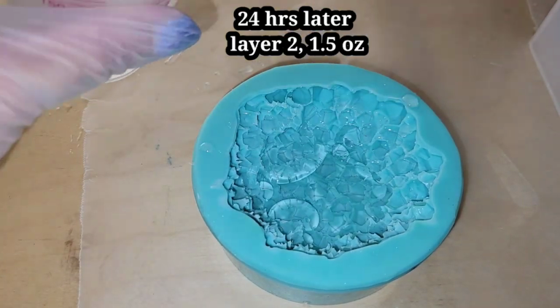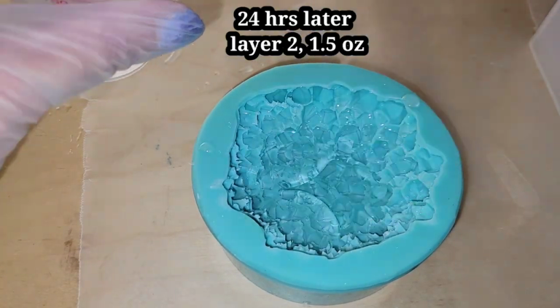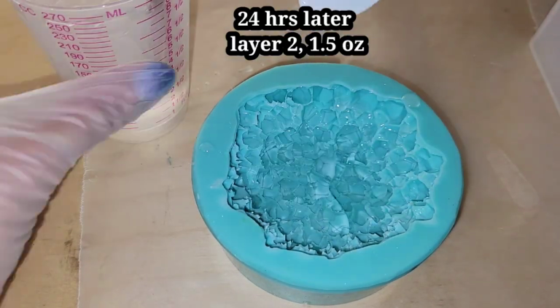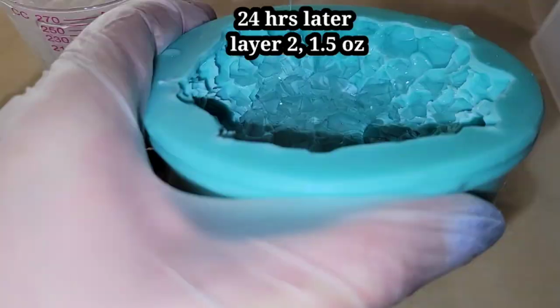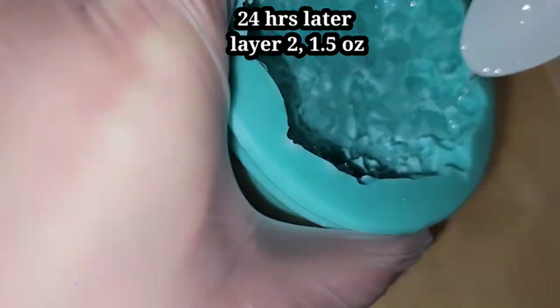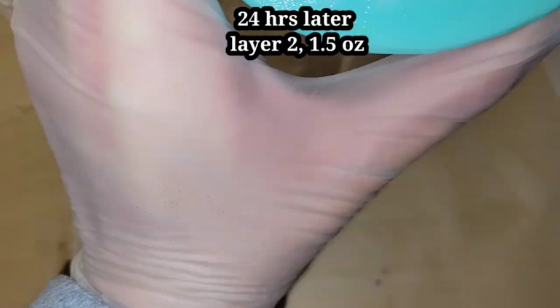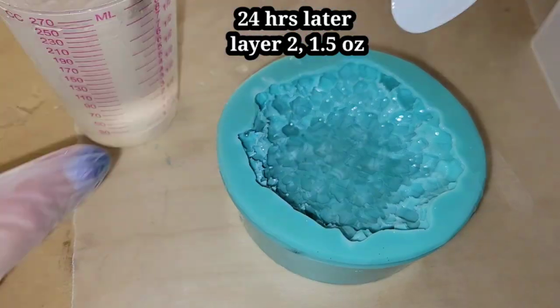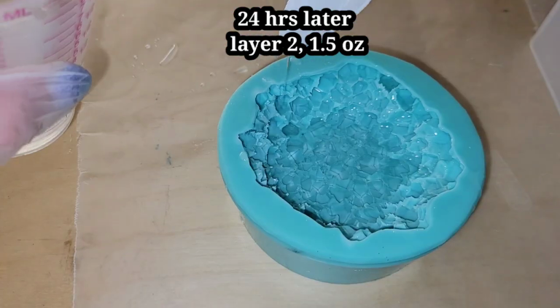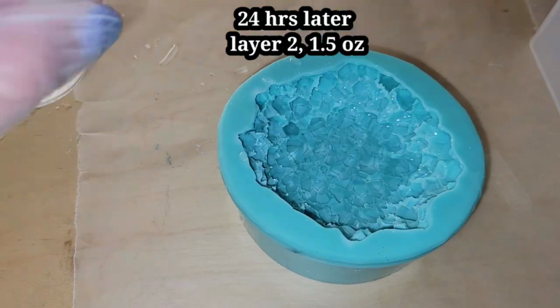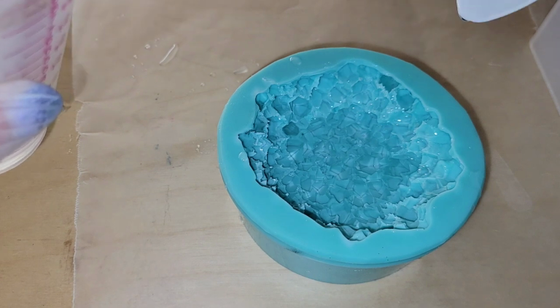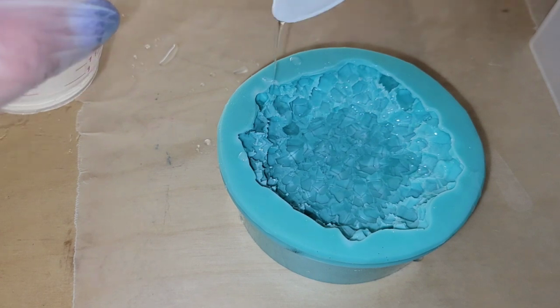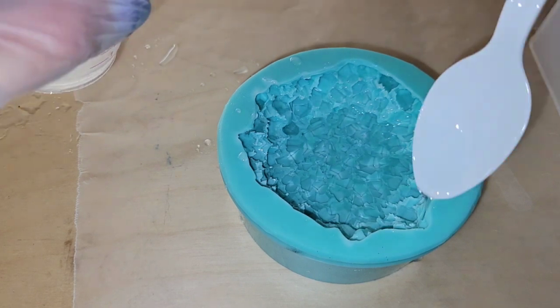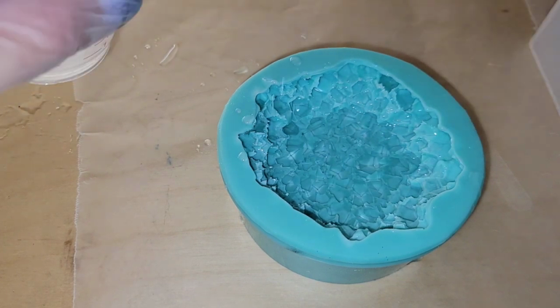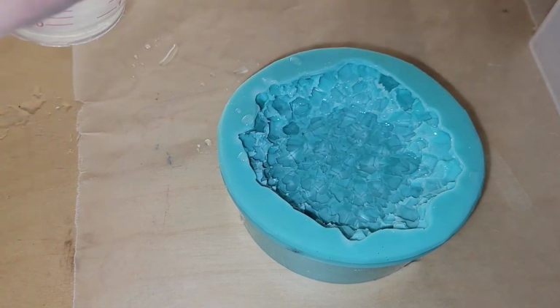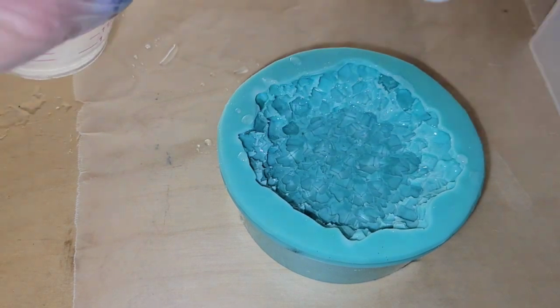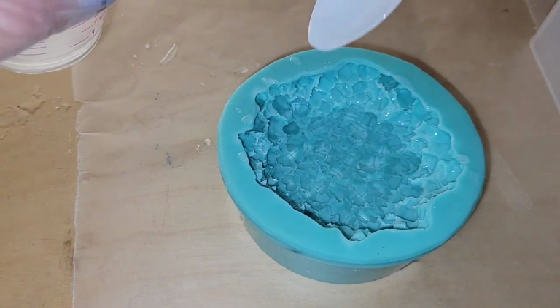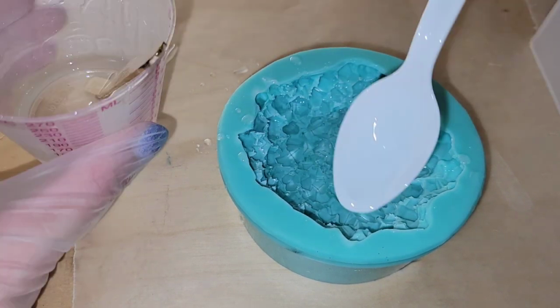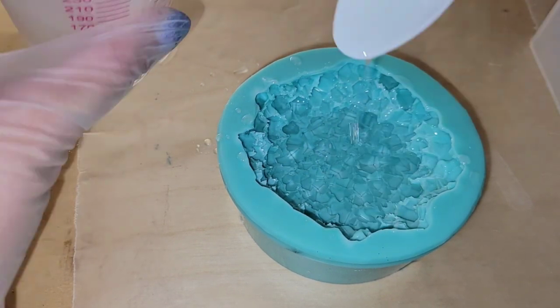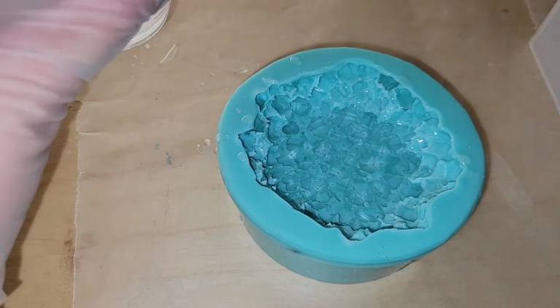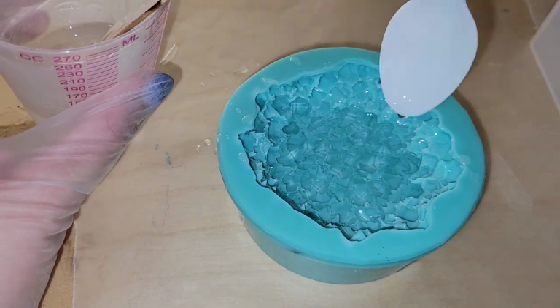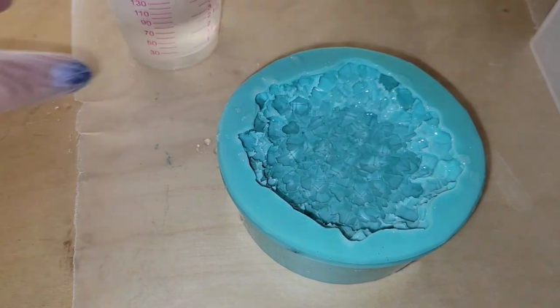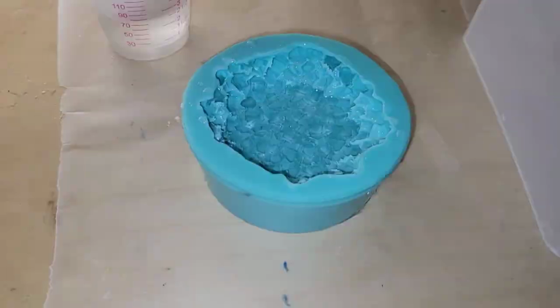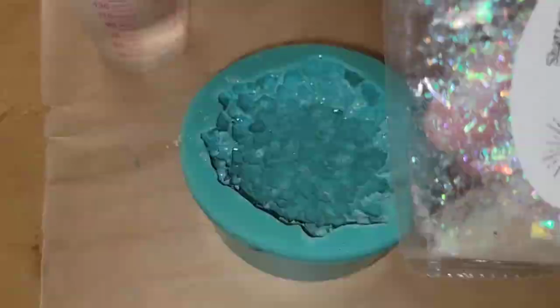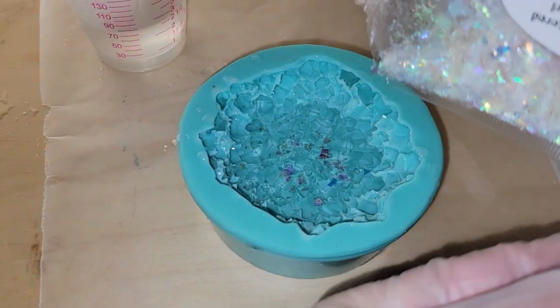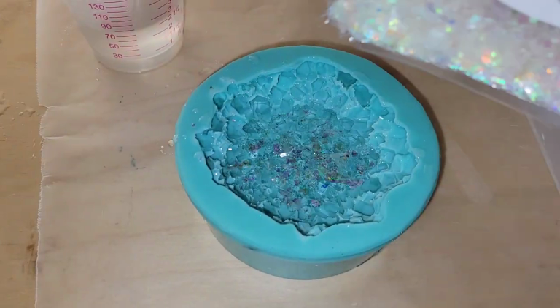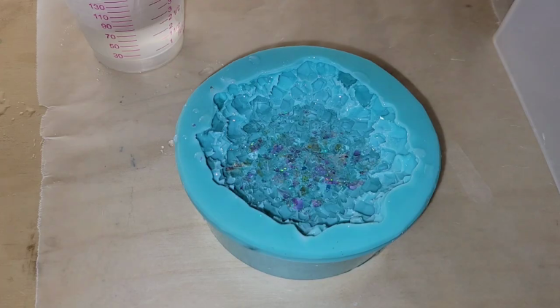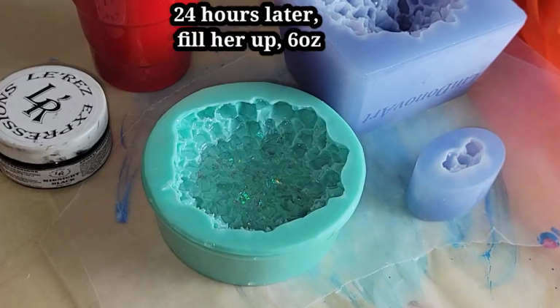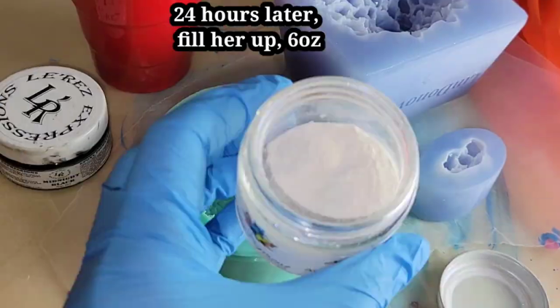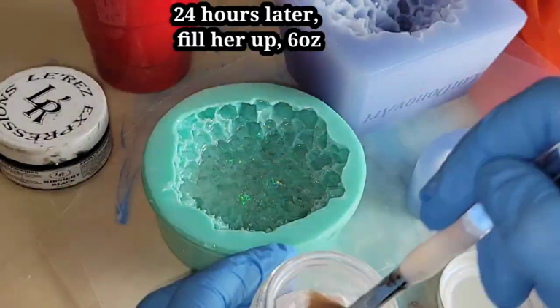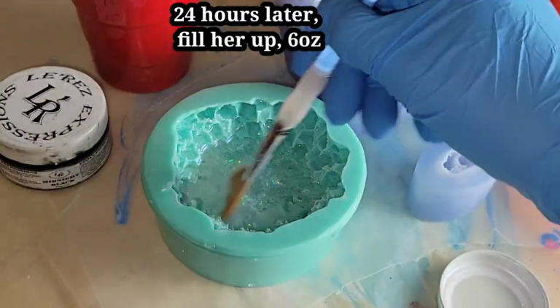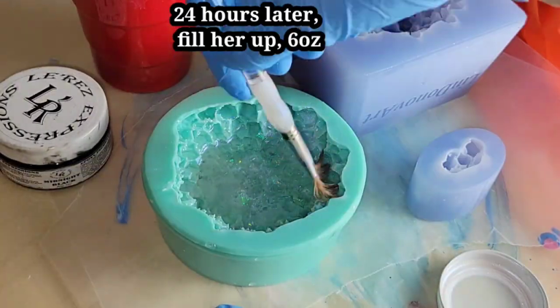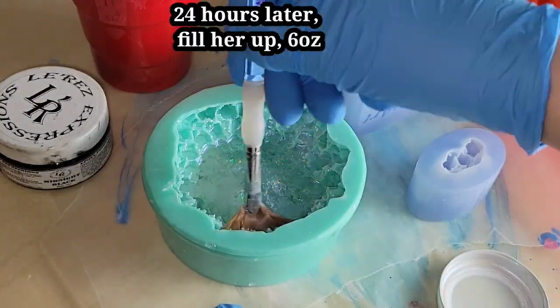Here we are the next day, layer two. Same thing, I'm going in with 1.5 ounces of clear resin, just filling up those points, adding a little bit of iridescent Mylar Flake glitter.